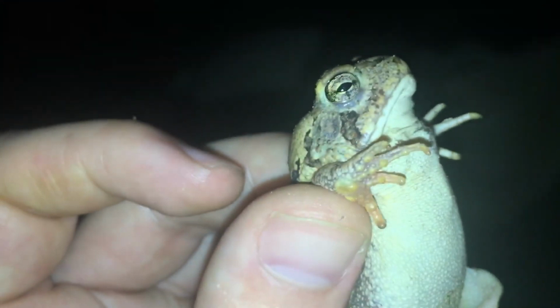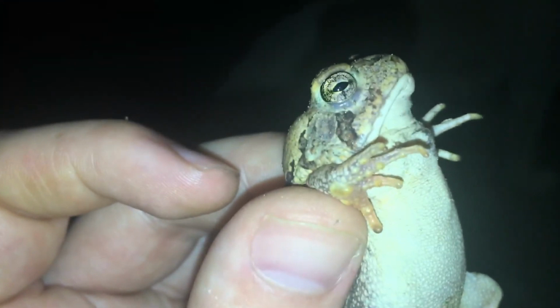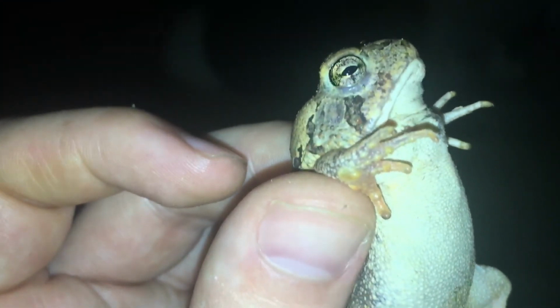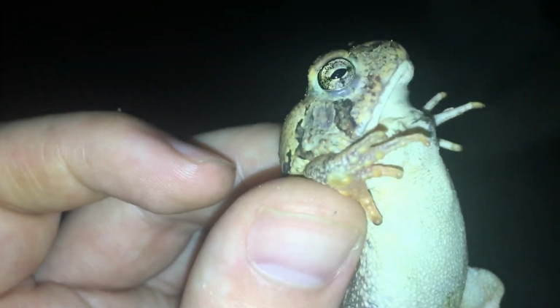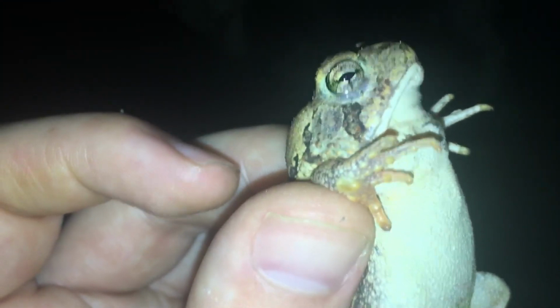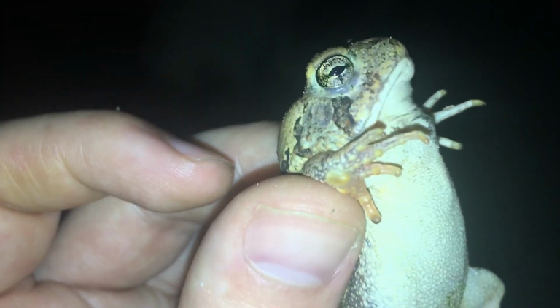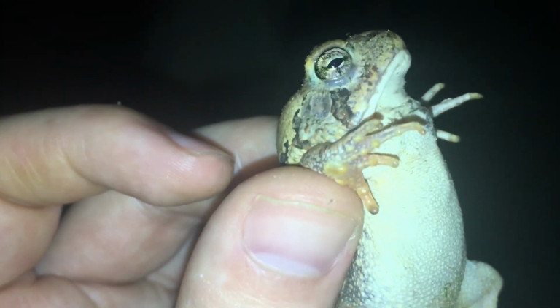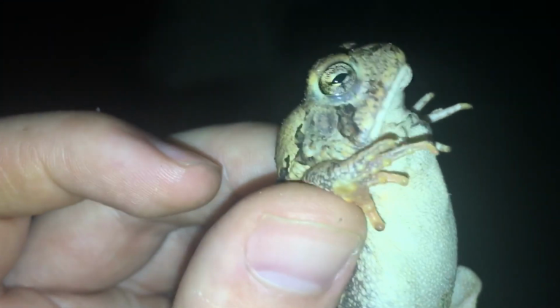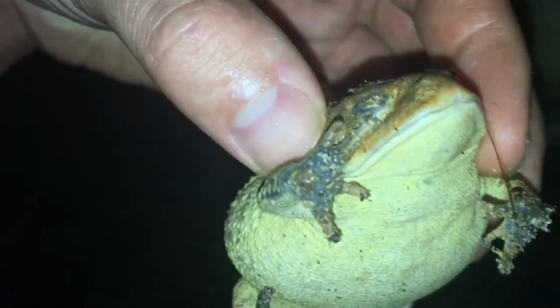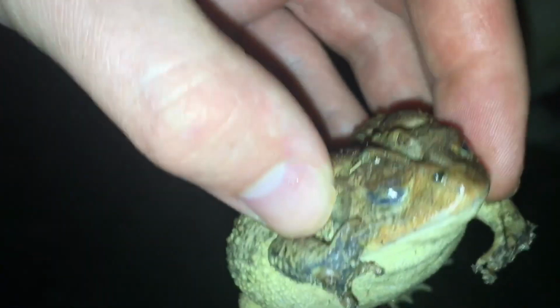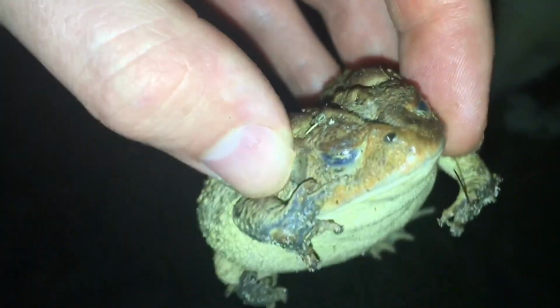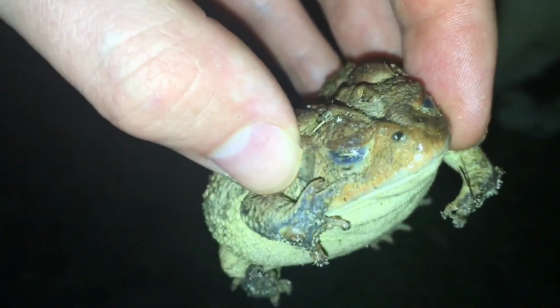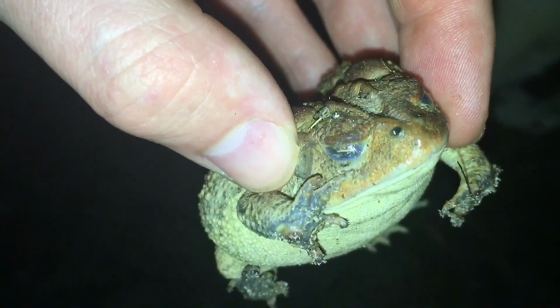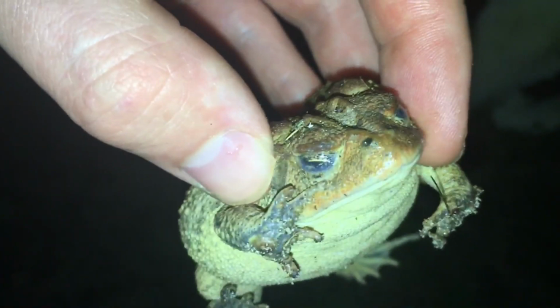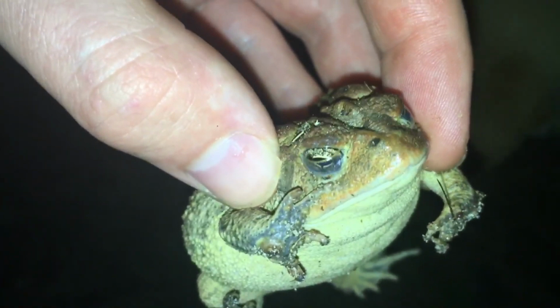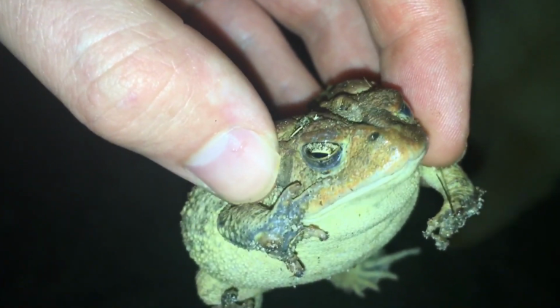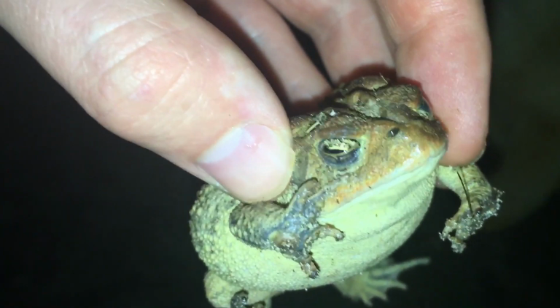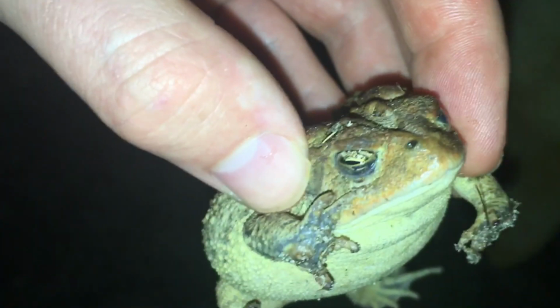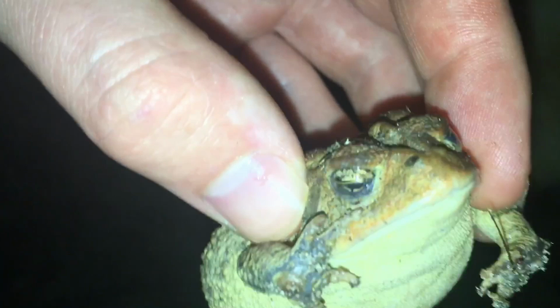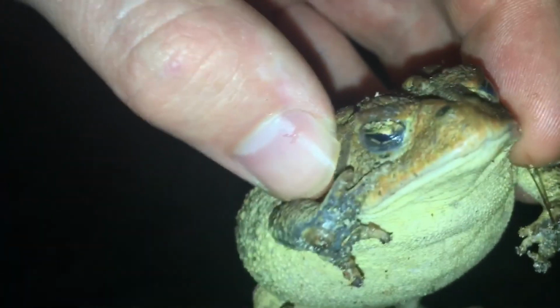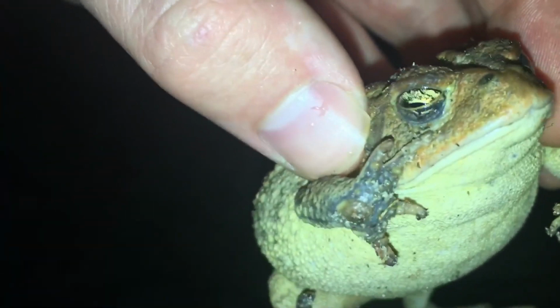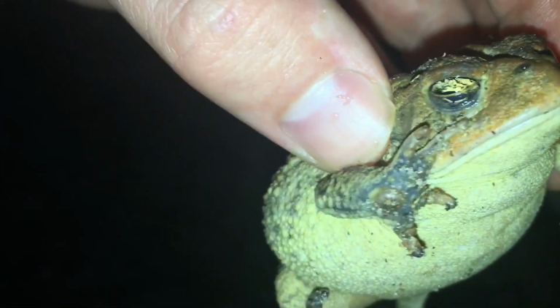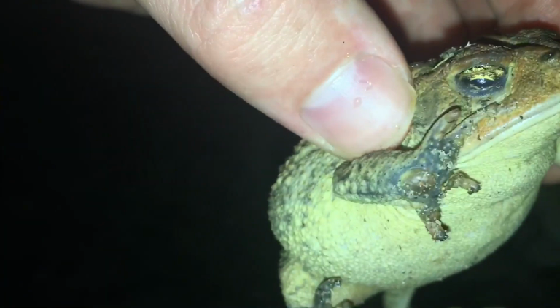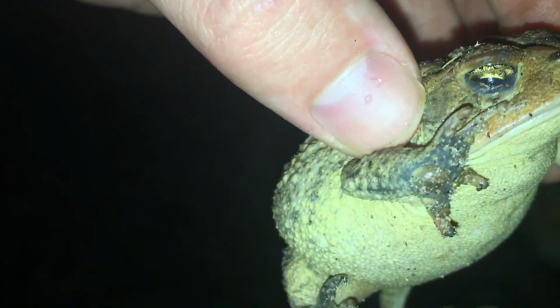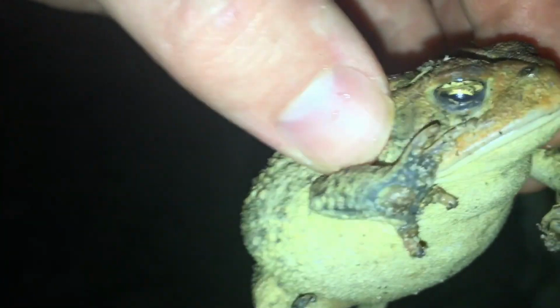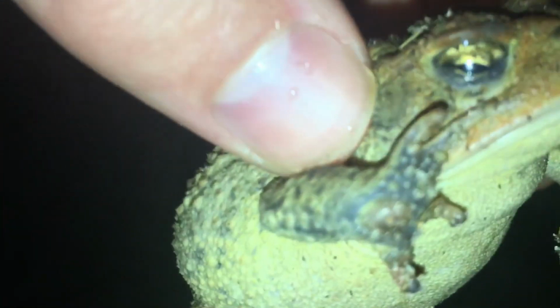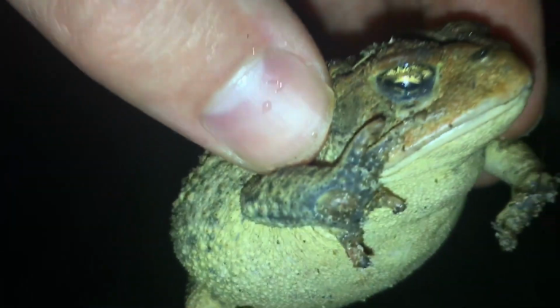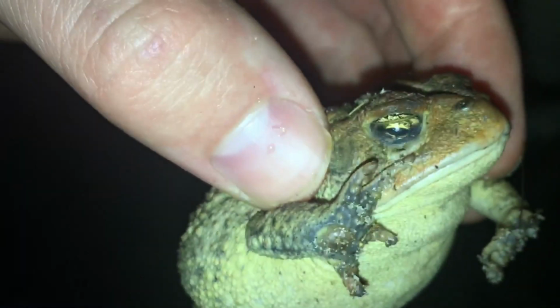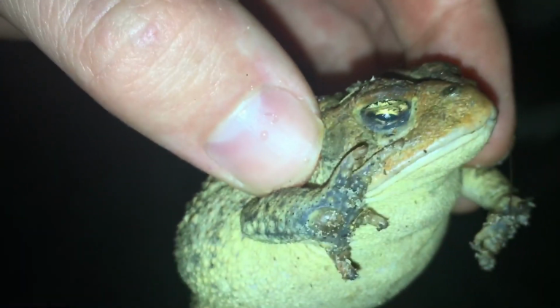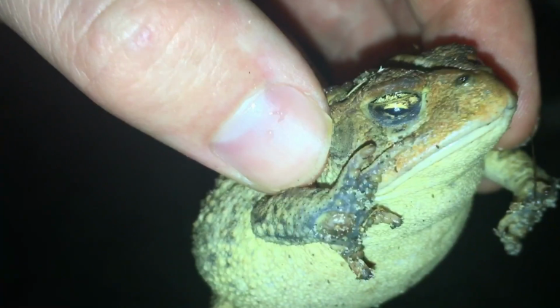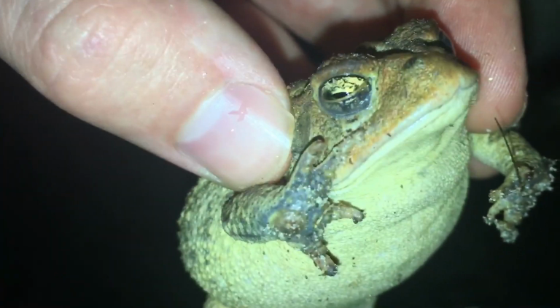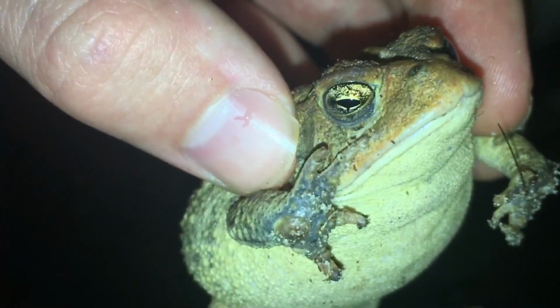As is the case with most prey species, this toad has horizontal pupils, which evolved to give them a wider field of vision in order to scan for predators, whereas predators generally have thin vertical slits or cat-eyed pupils used to focus in on prey.